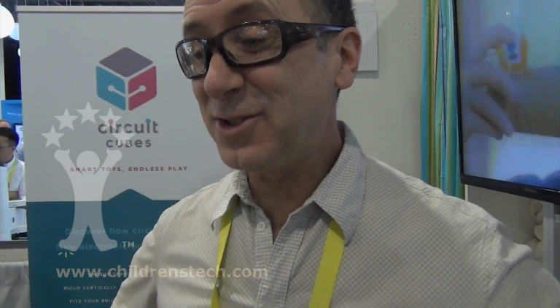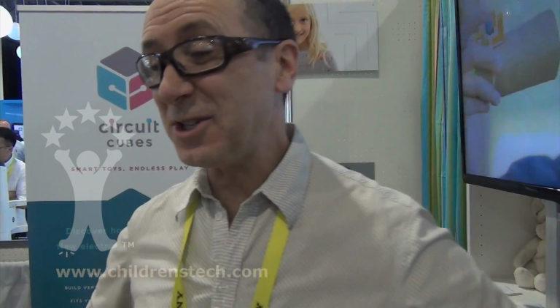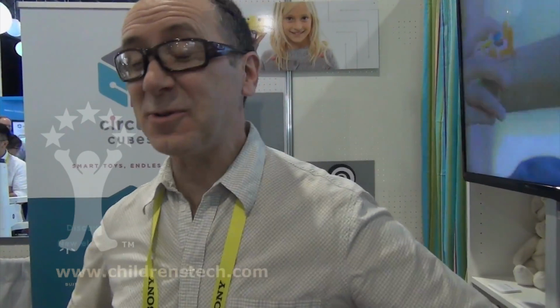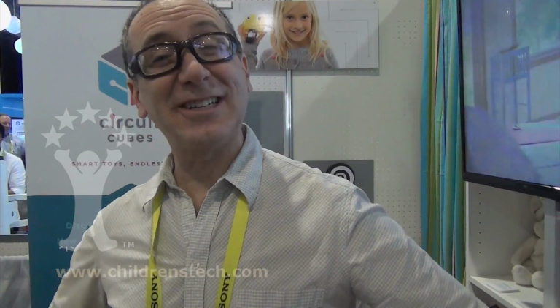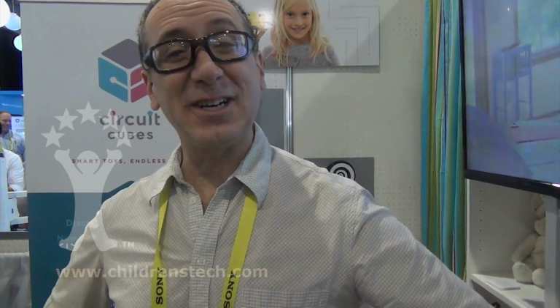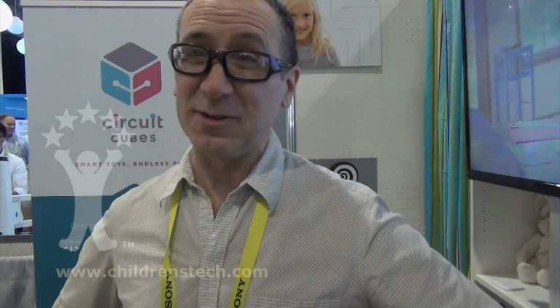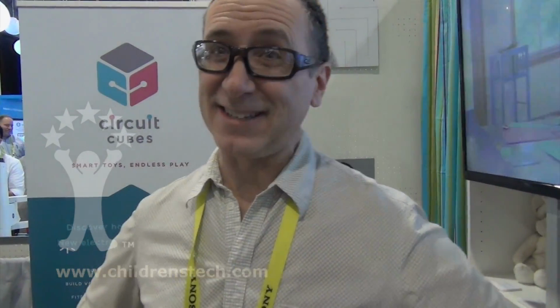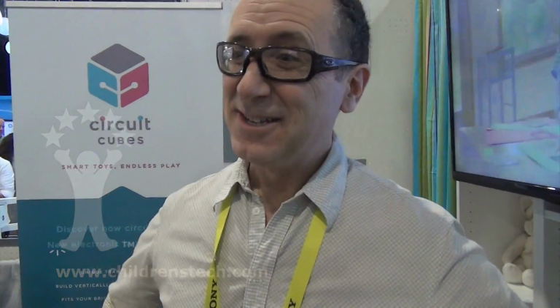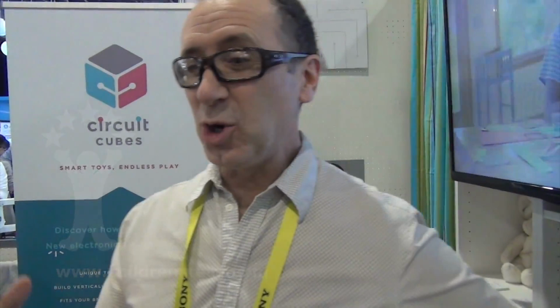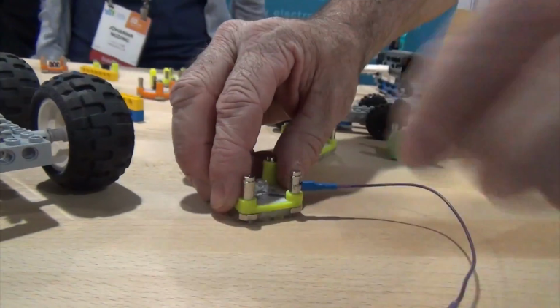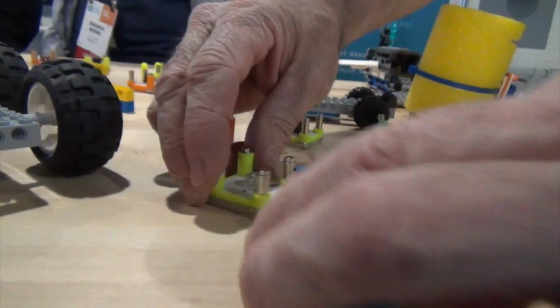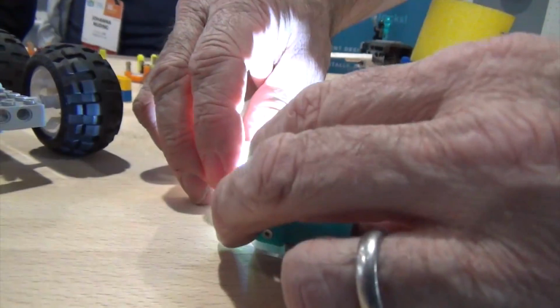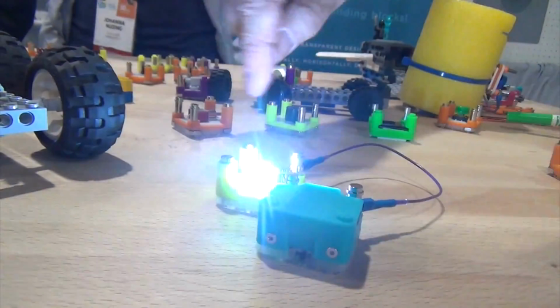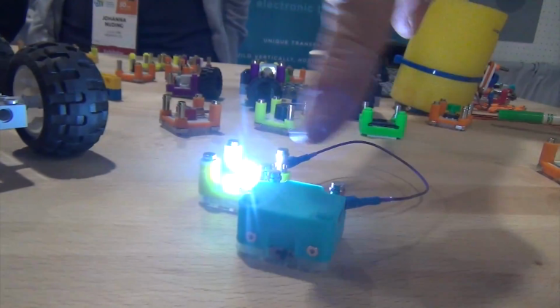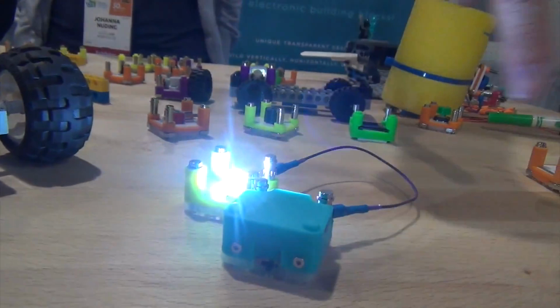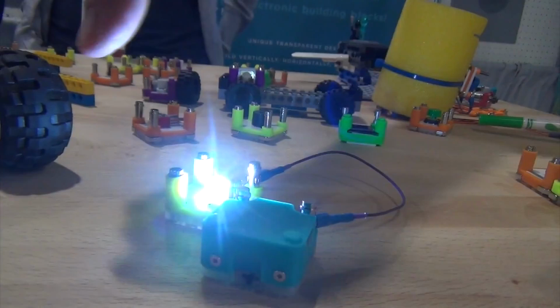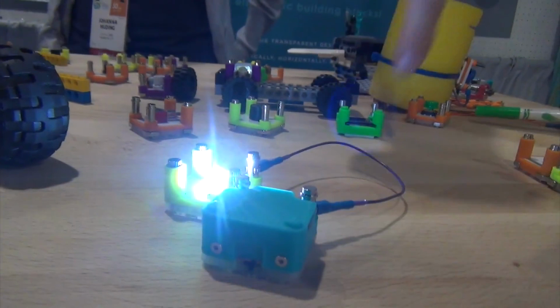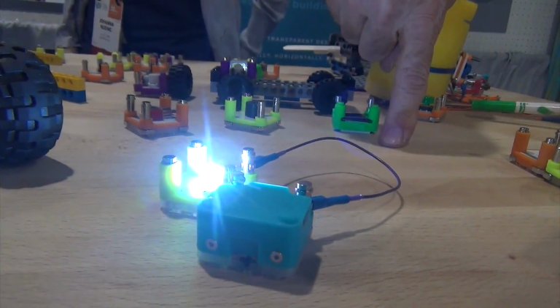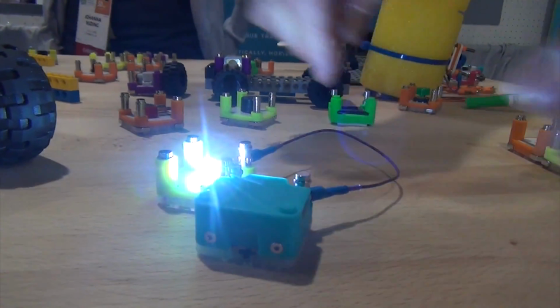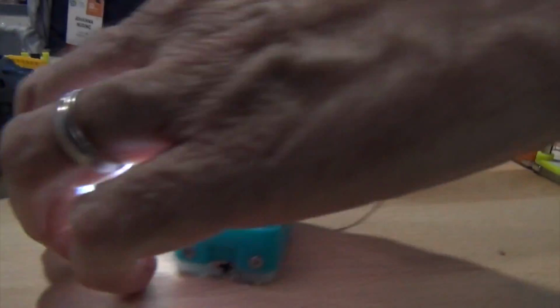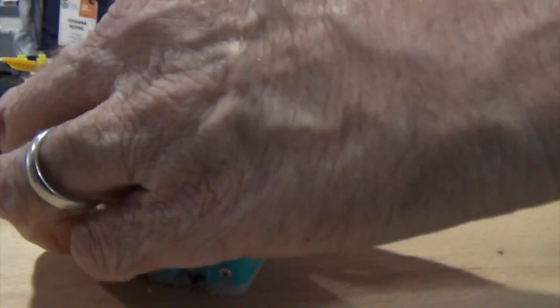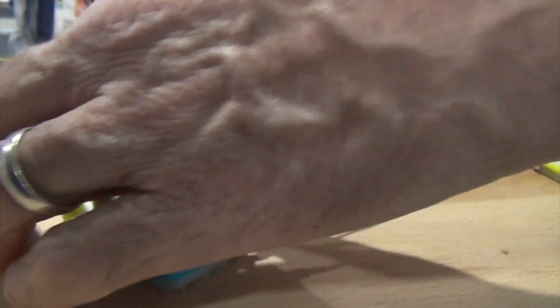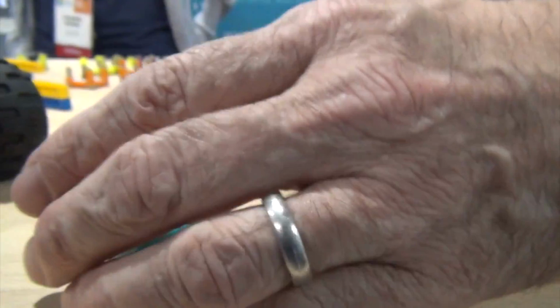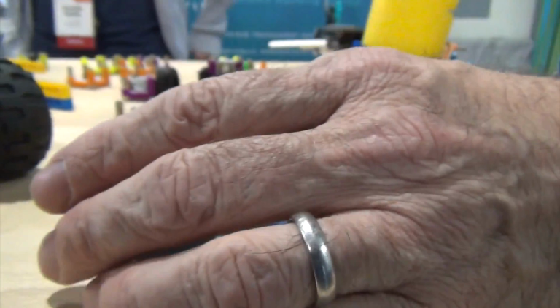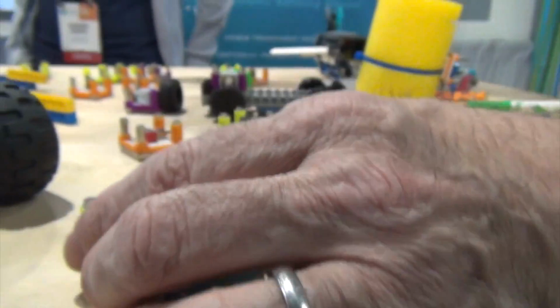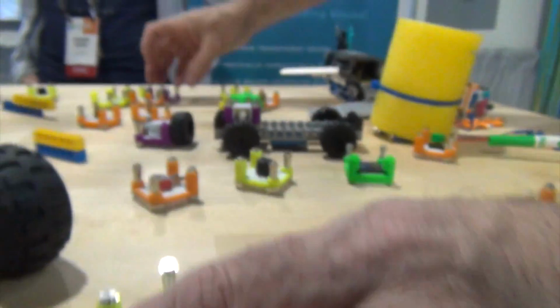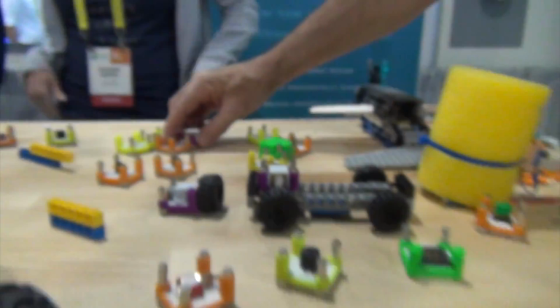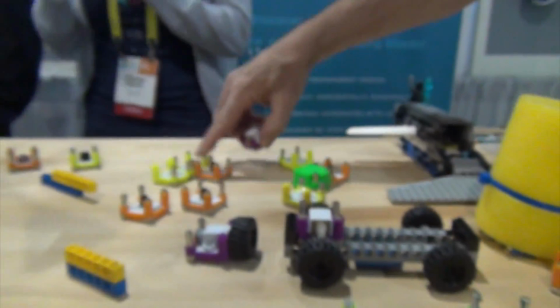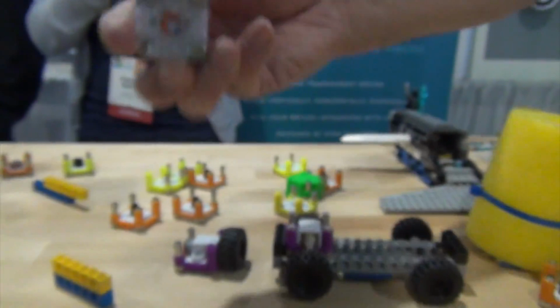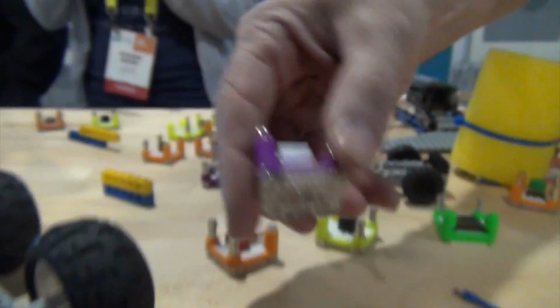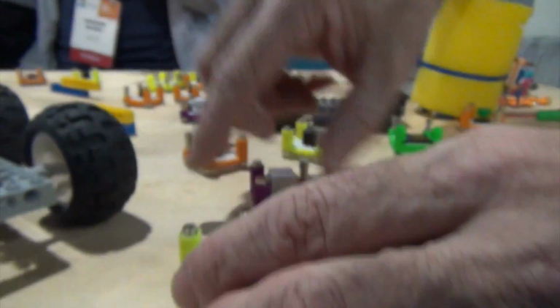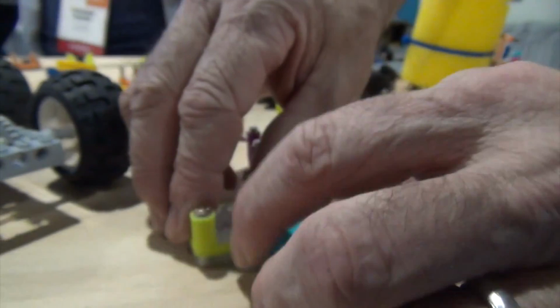Circuit Cubes are electronic building blocks. Nate and I got the inspiration by teaching First Lego League in California, in a school district in Marin County.